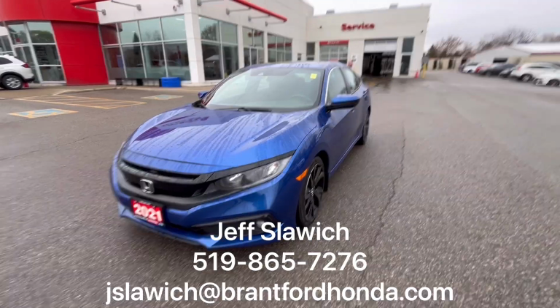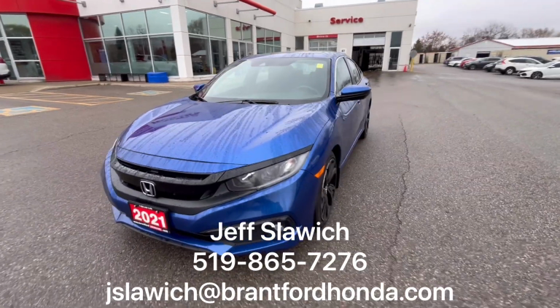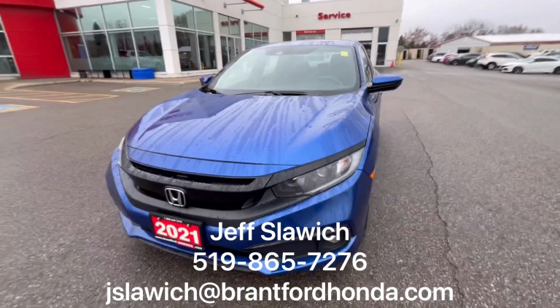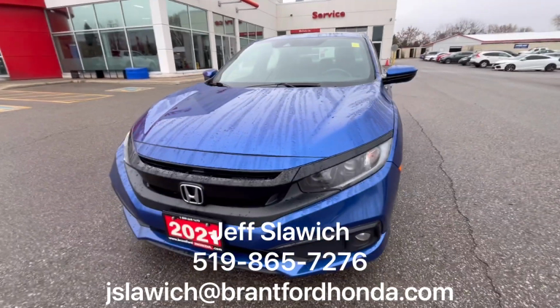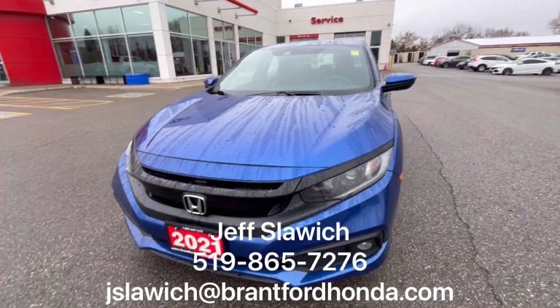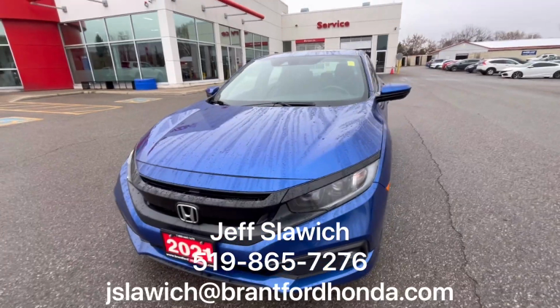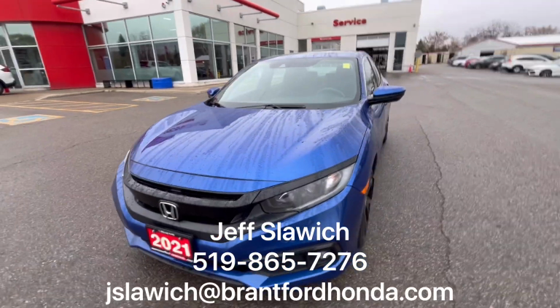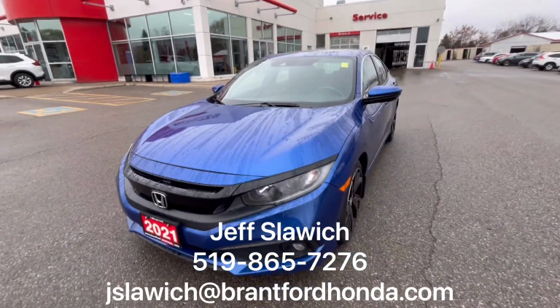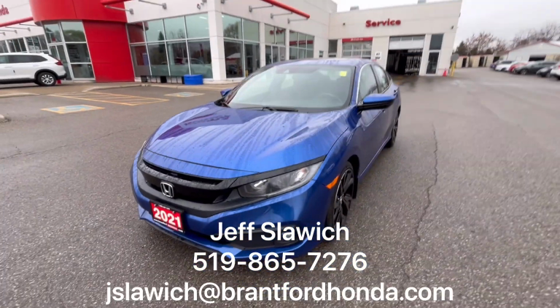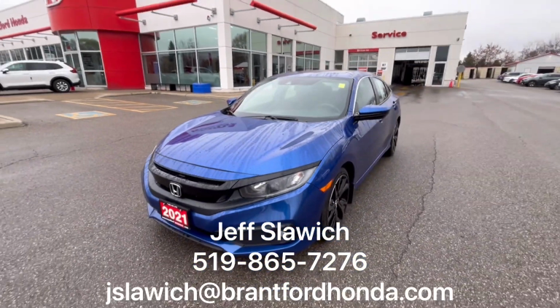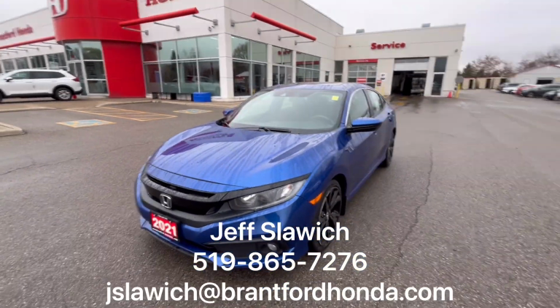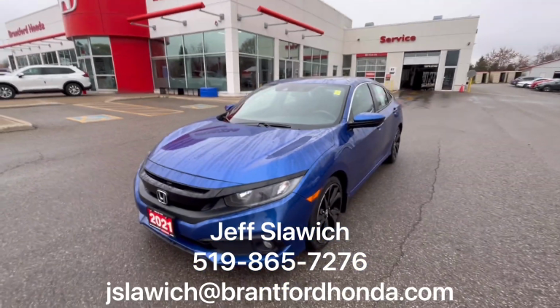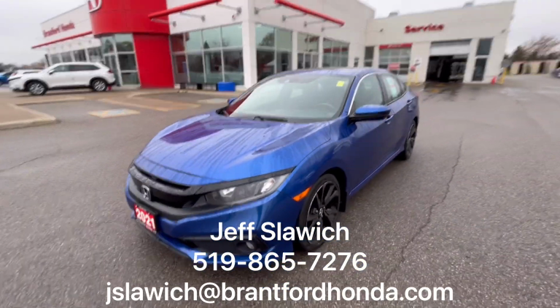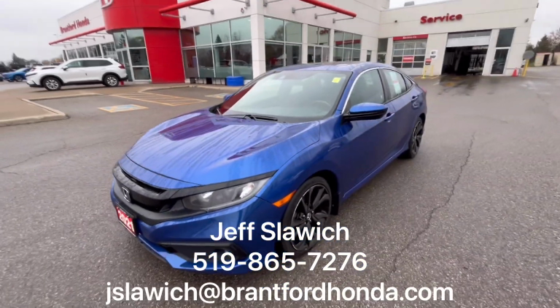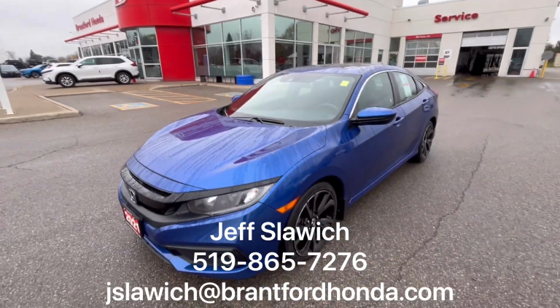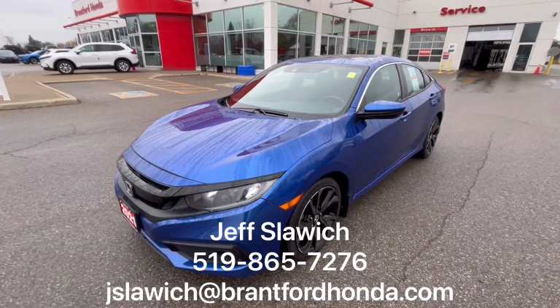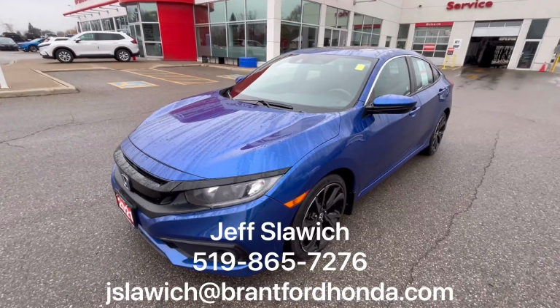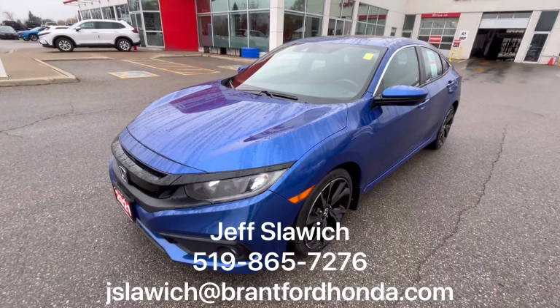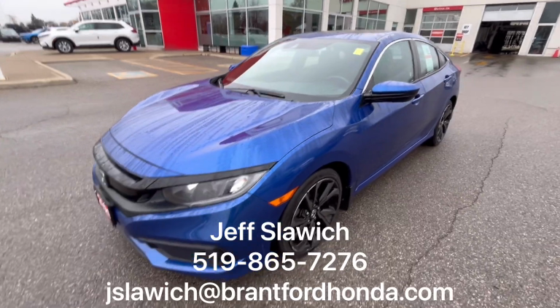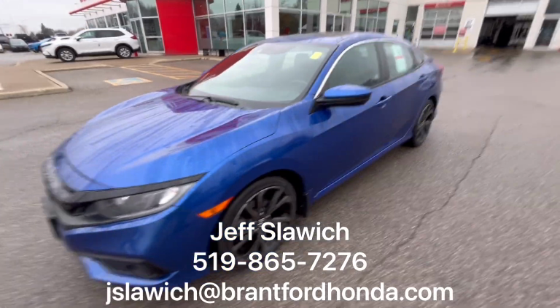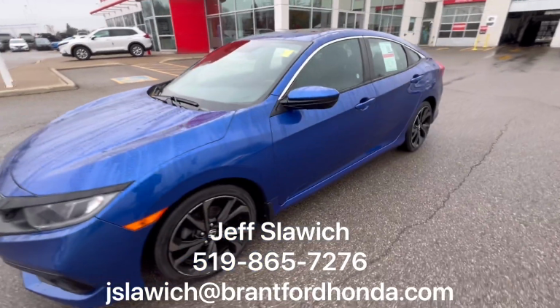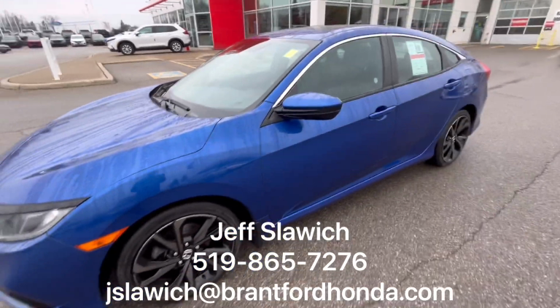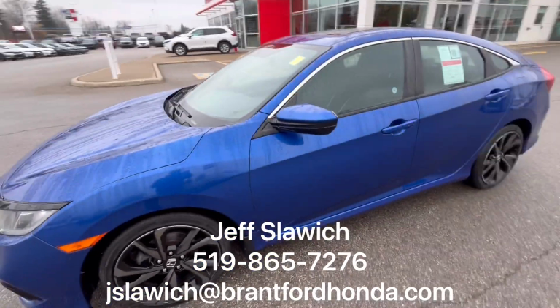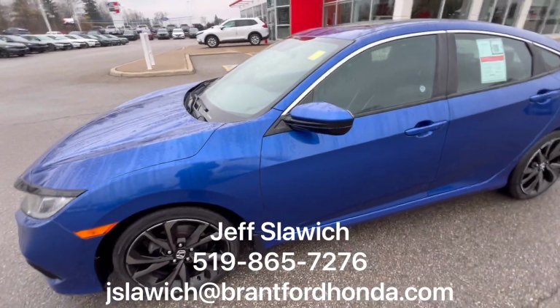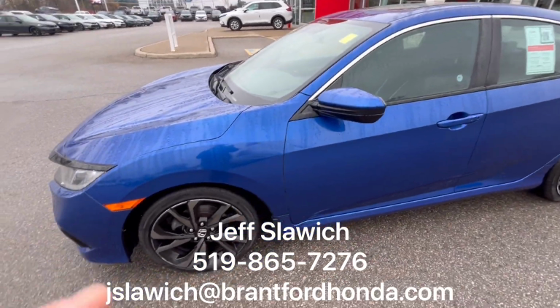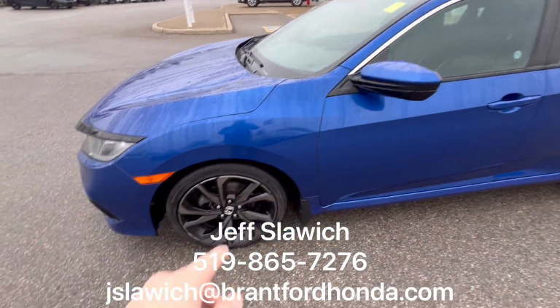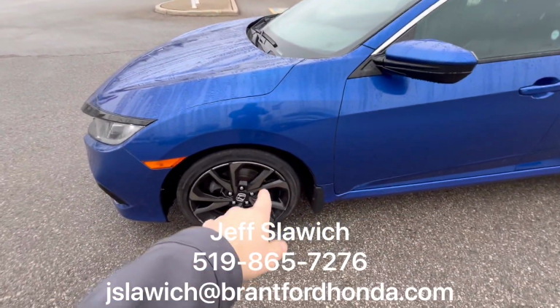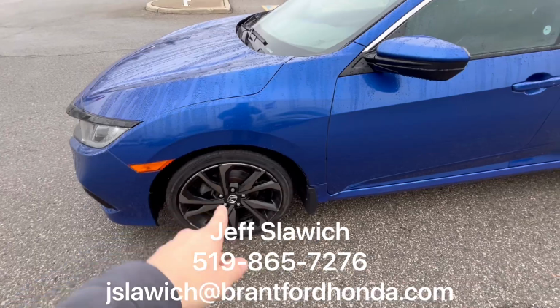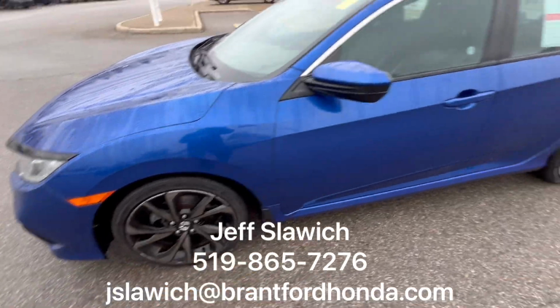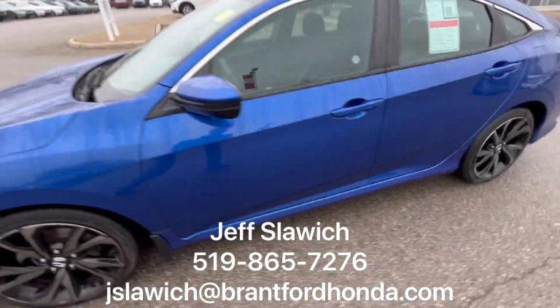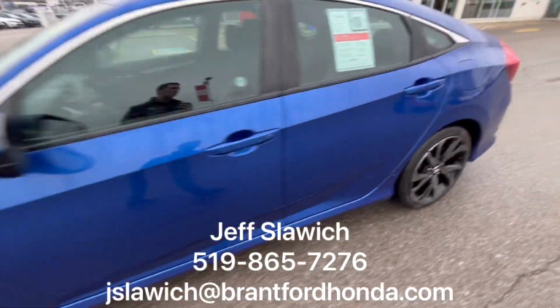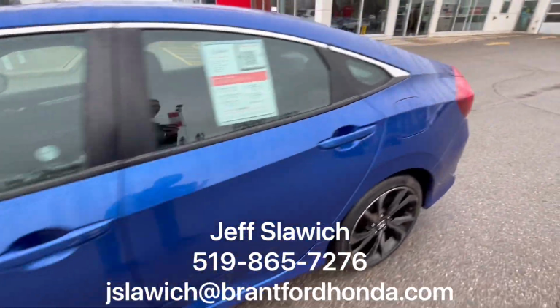Starting with the front end here. I love that Honda body style, and again, that blue color really pops on cloudy days like today. Looks beautiful even on sunny days — the metallic really sparkles in it. We have beautiful alloy wheels to go with it.